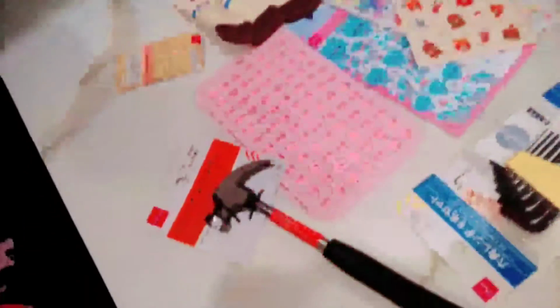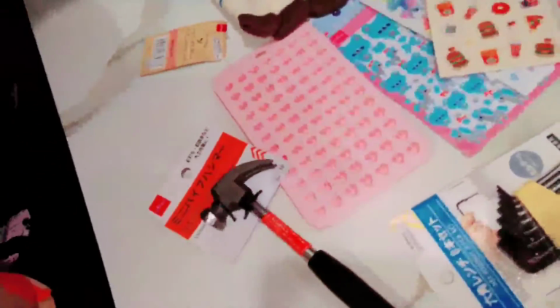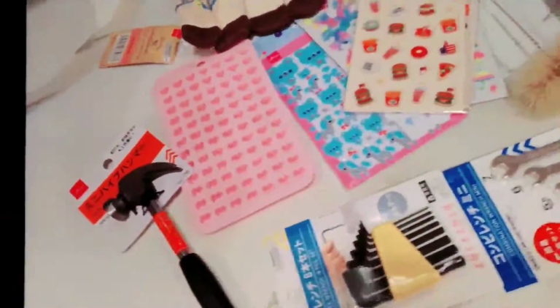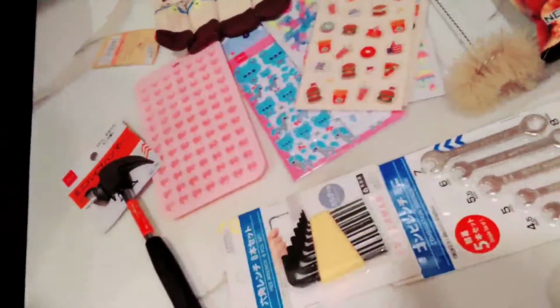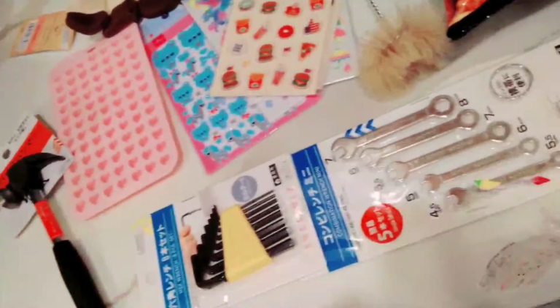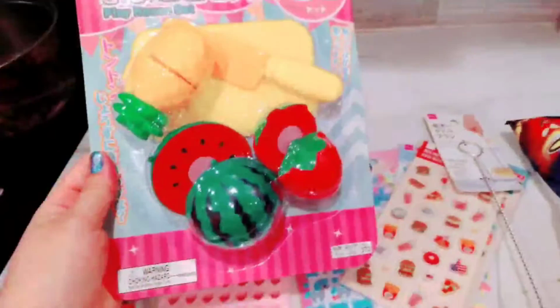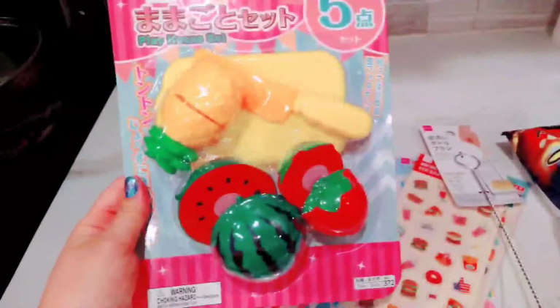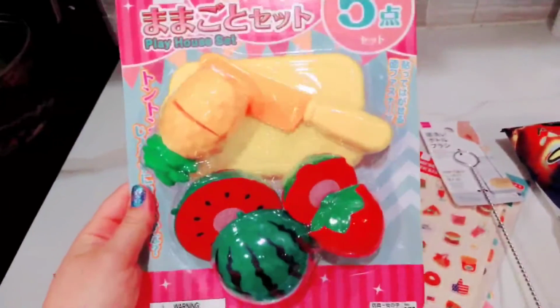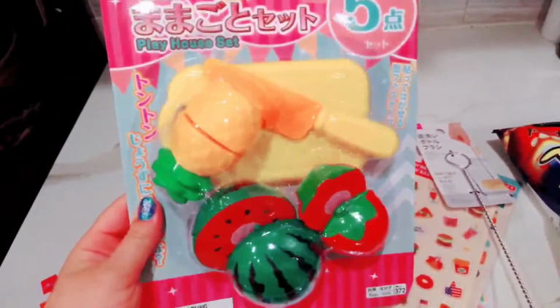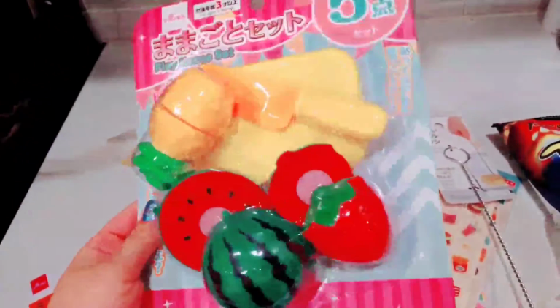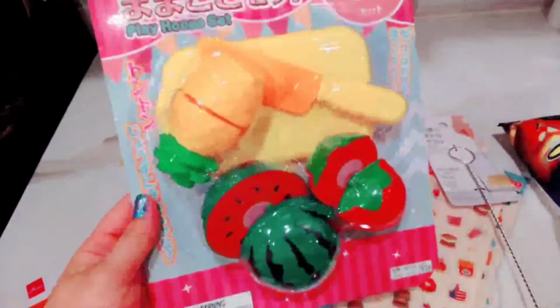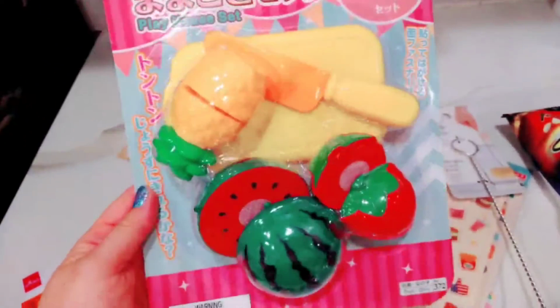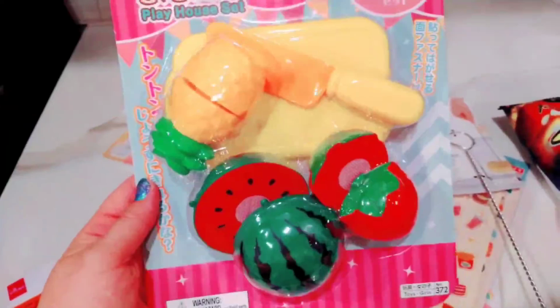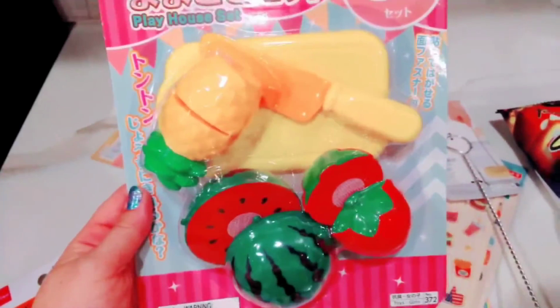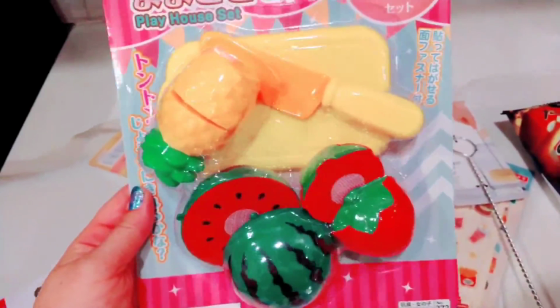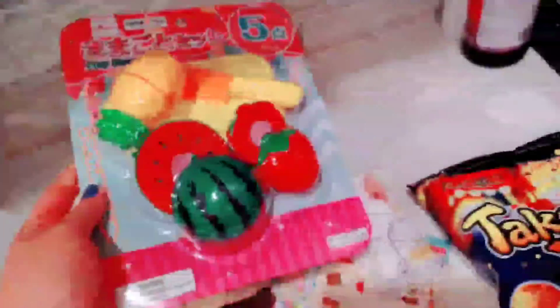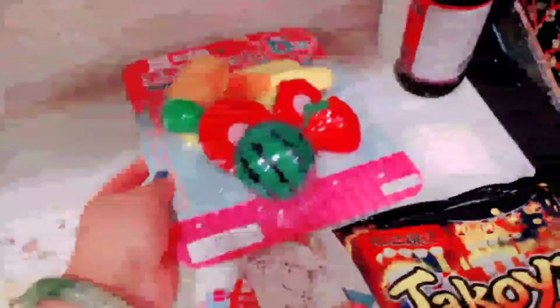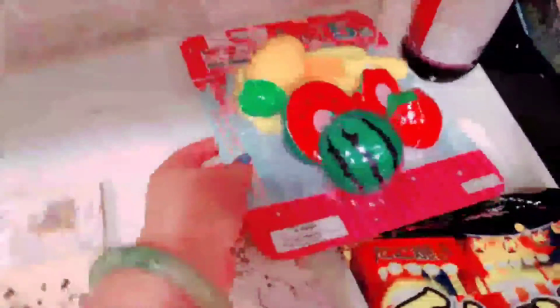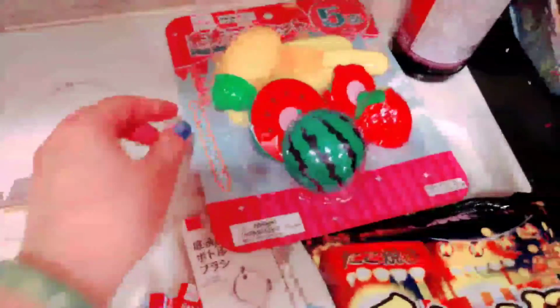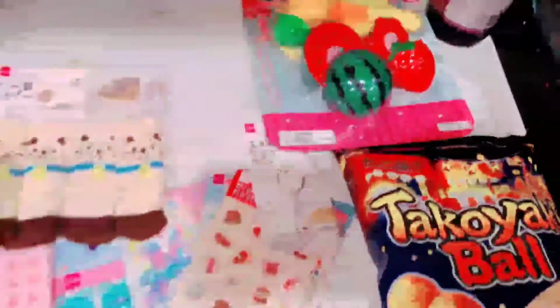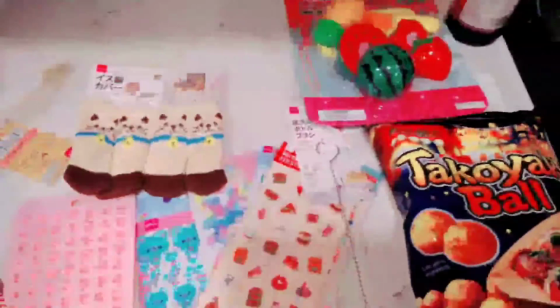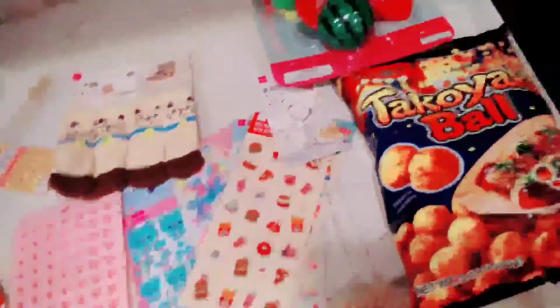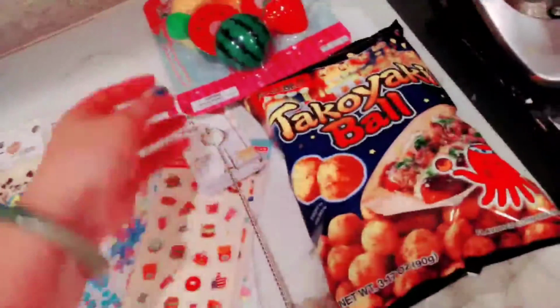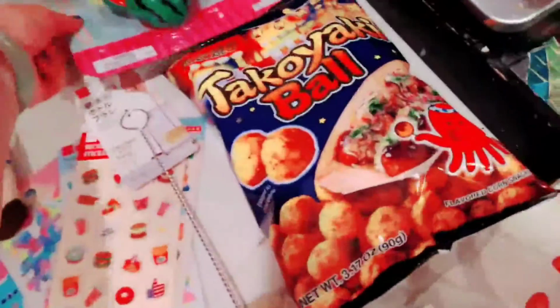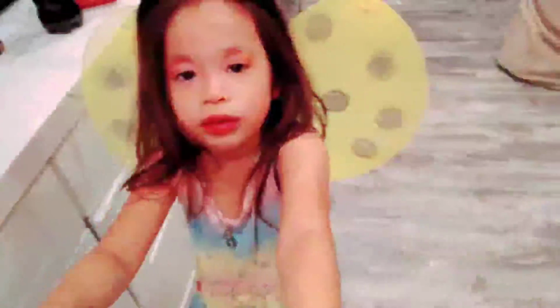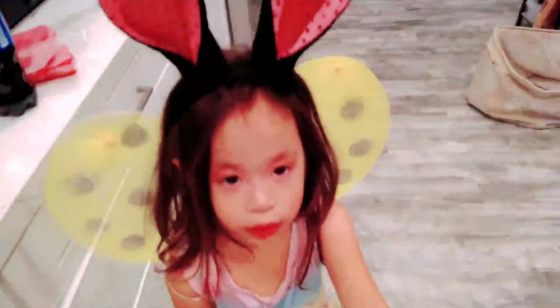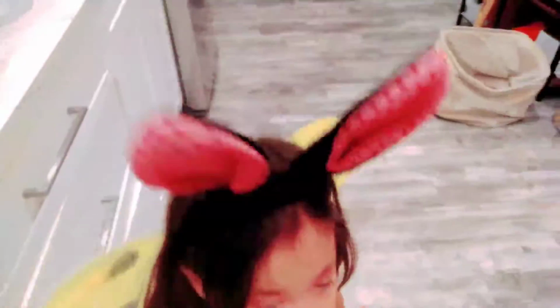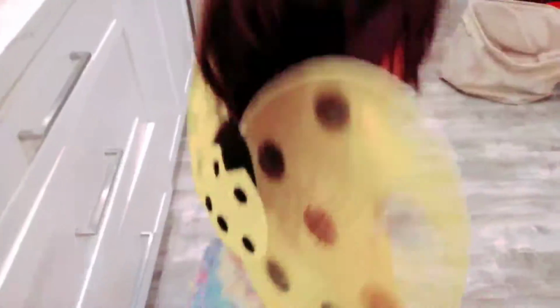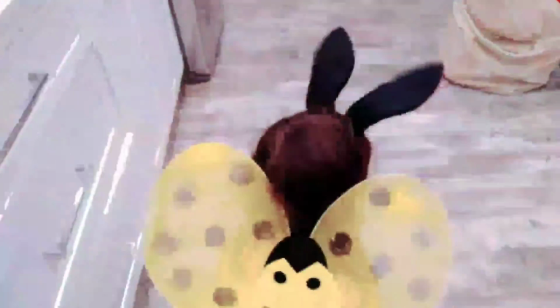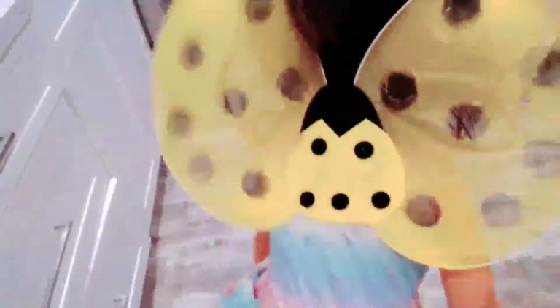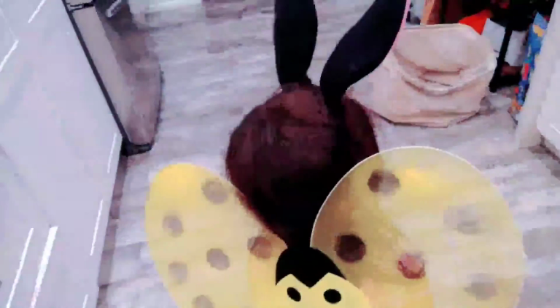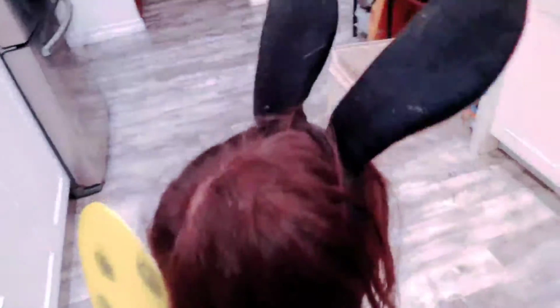My other daughter got this cute little chopping board with little velcro fruits and a knife. She also got those cute little bunny ears!